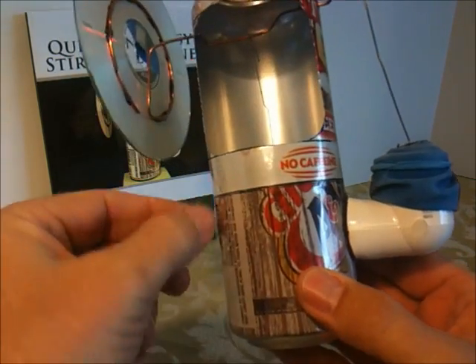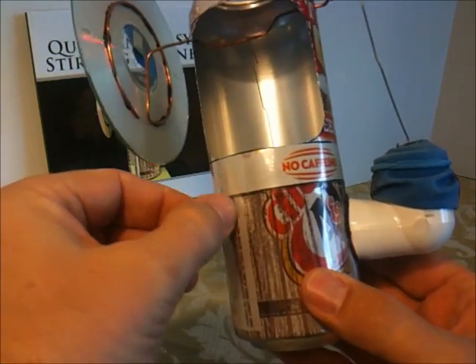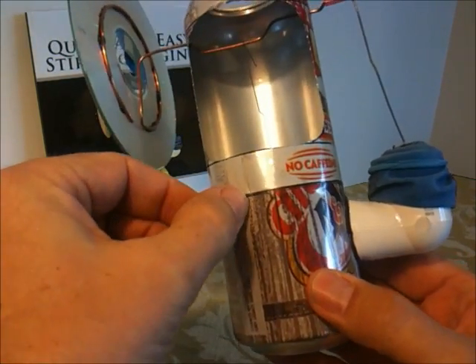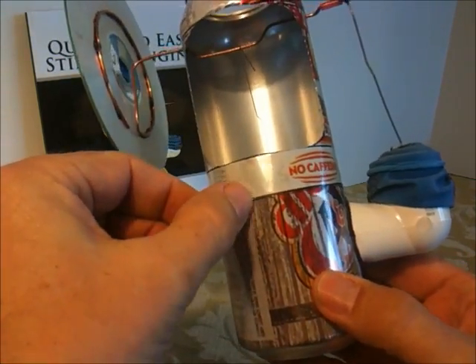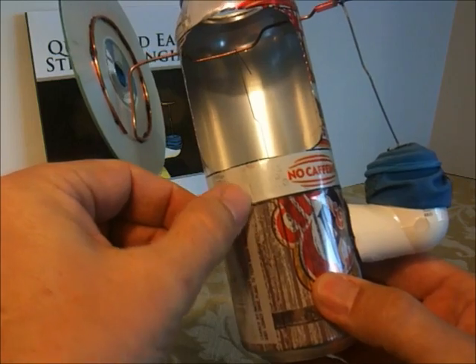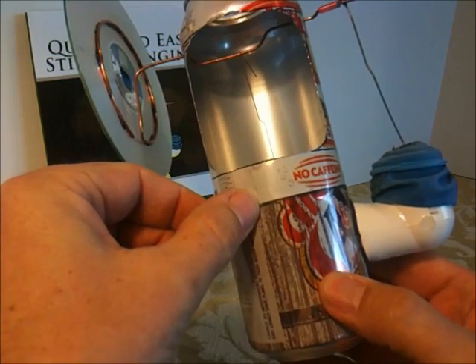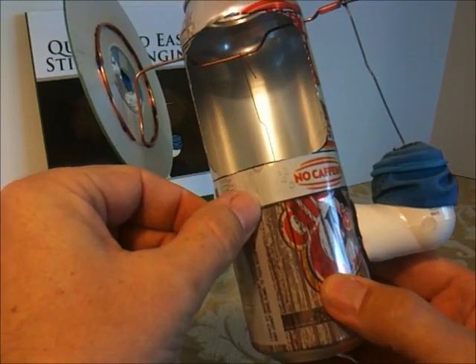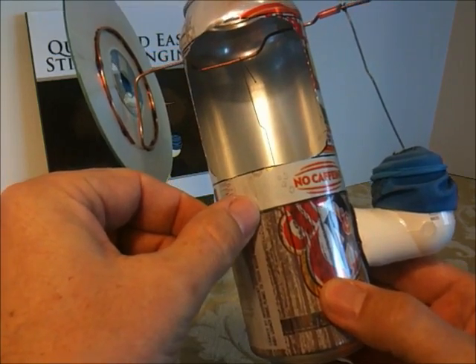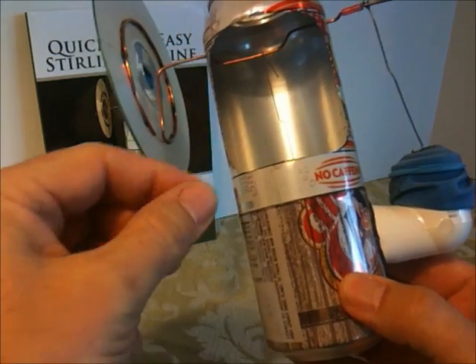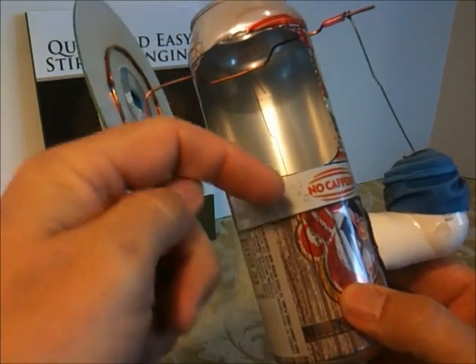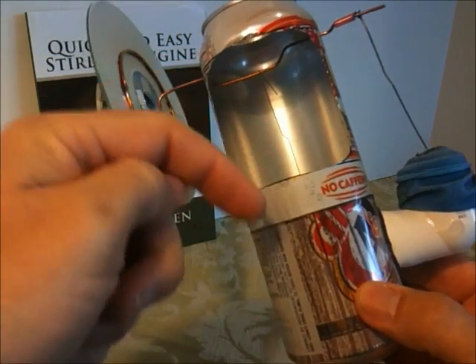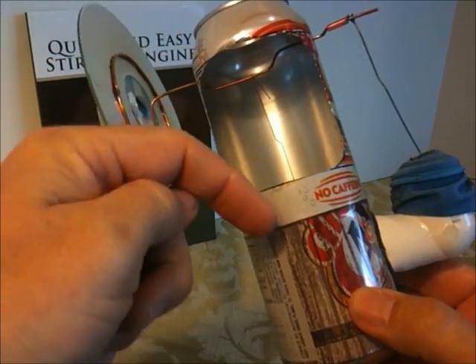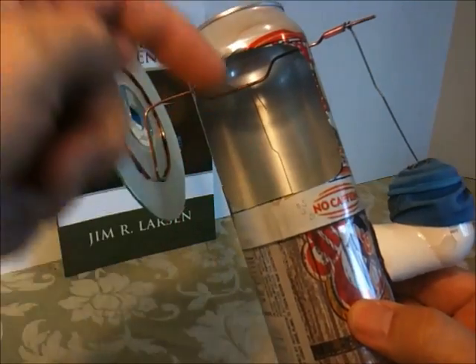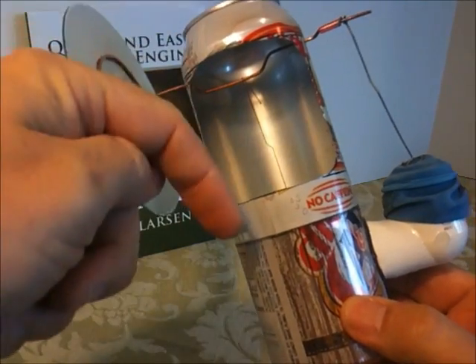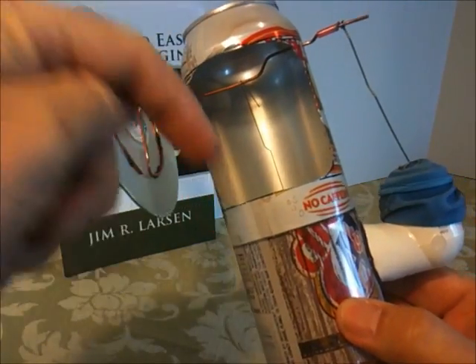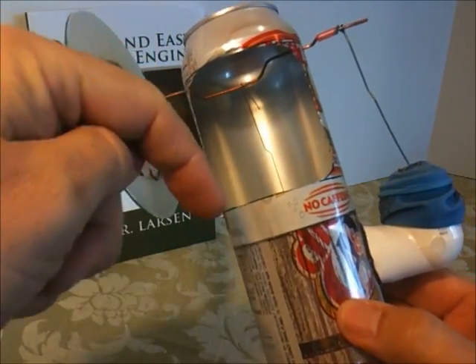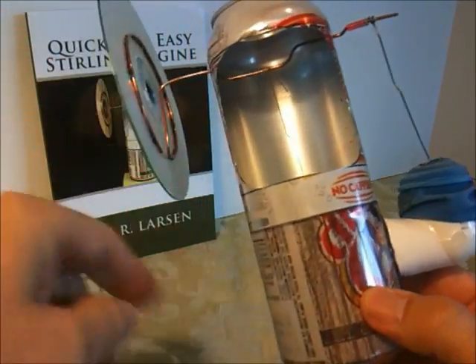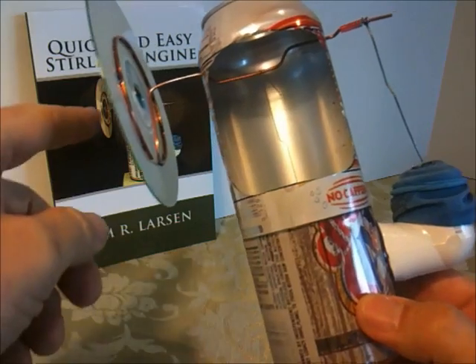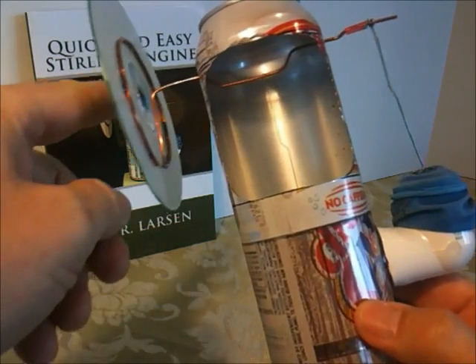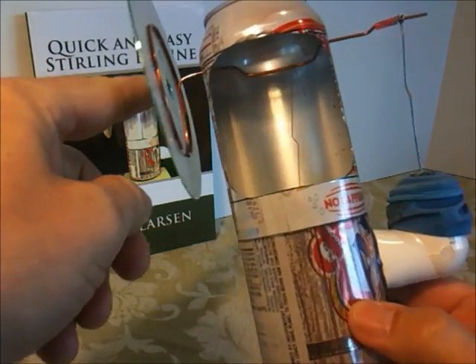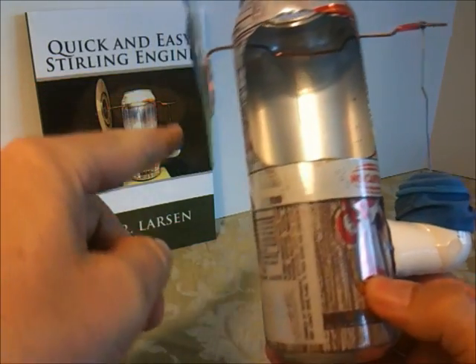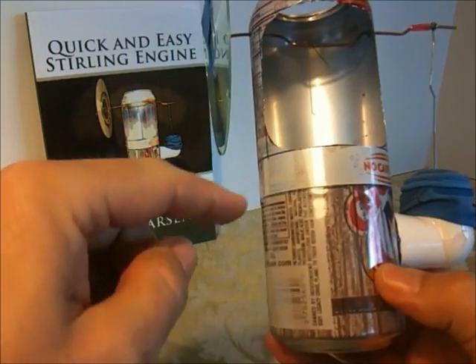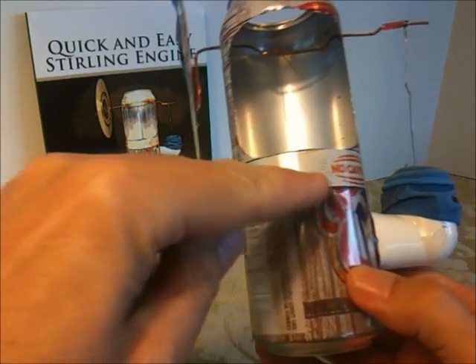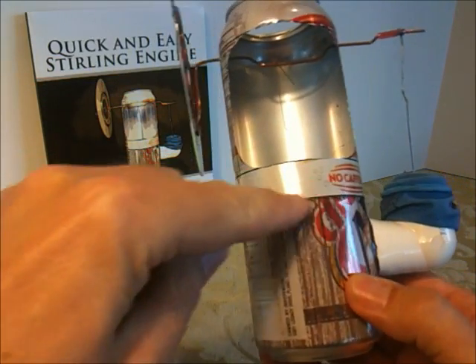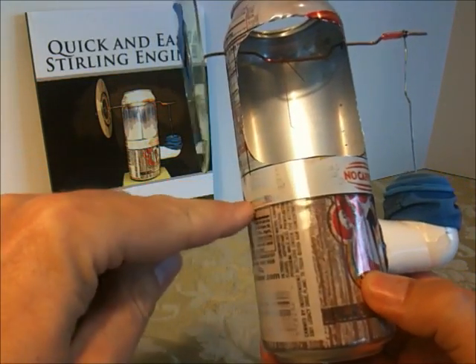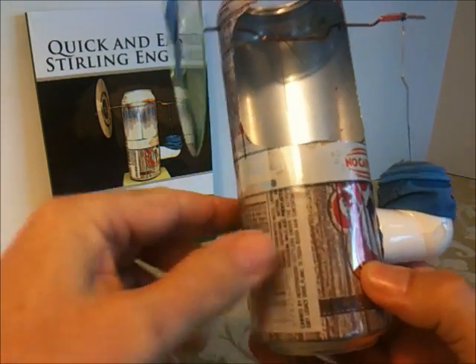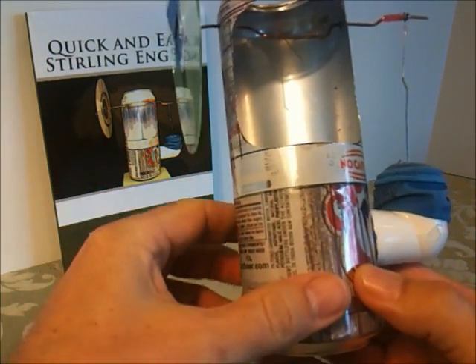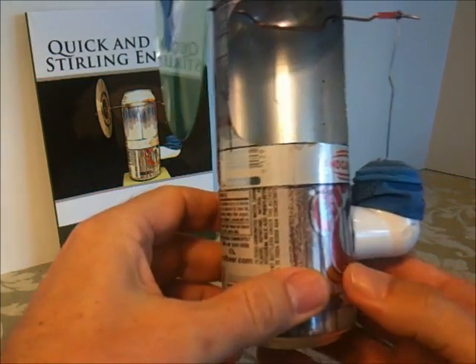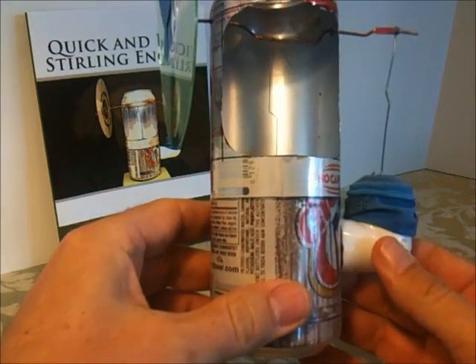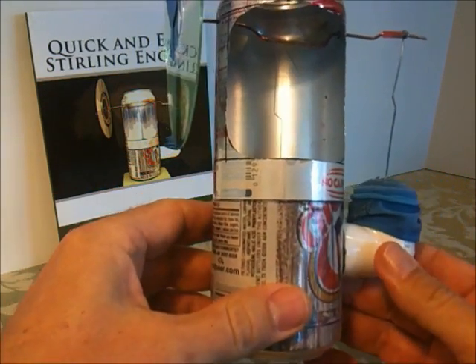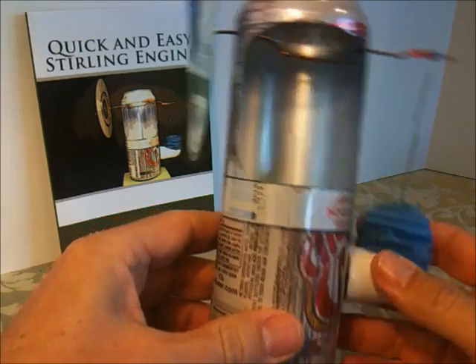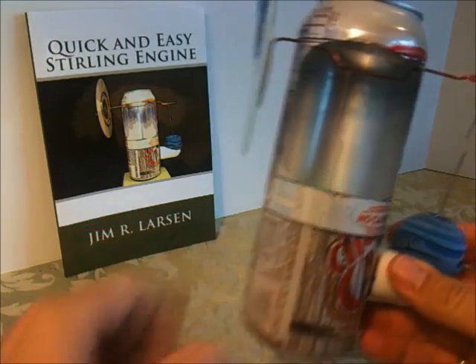If you have a jagged edge or a tear in the aluminum, it will split when you press the top can down into the bottom can, so we want to make that cut as neat and clean as we possibly can.